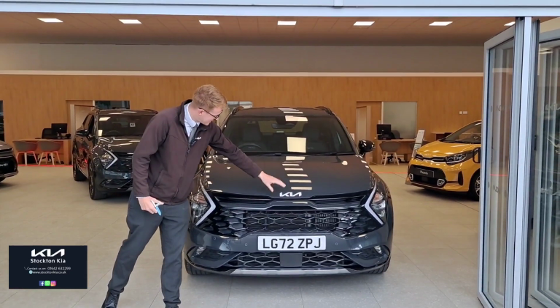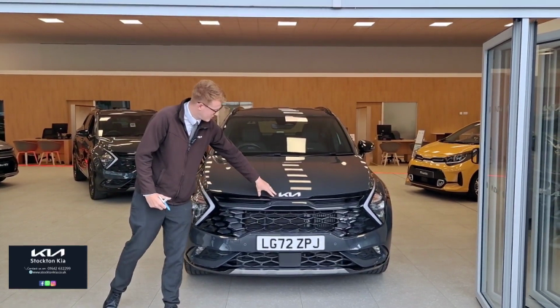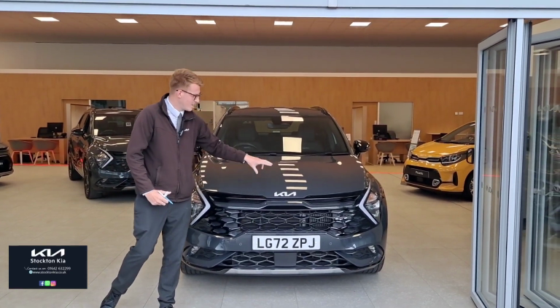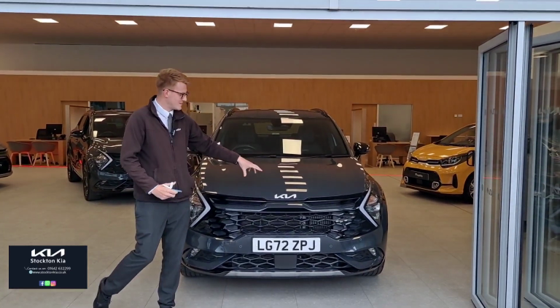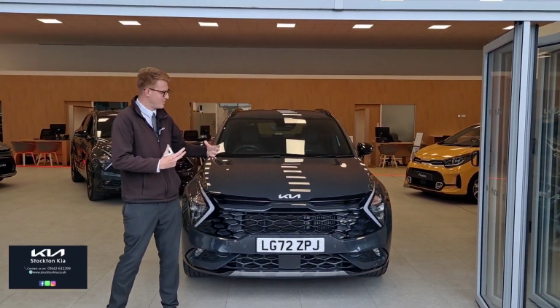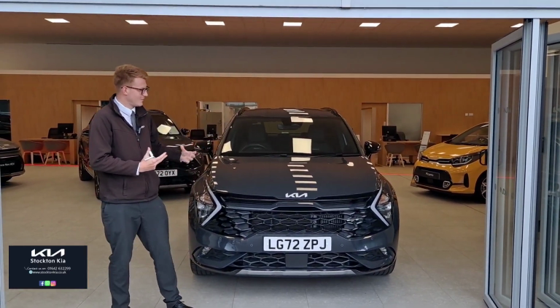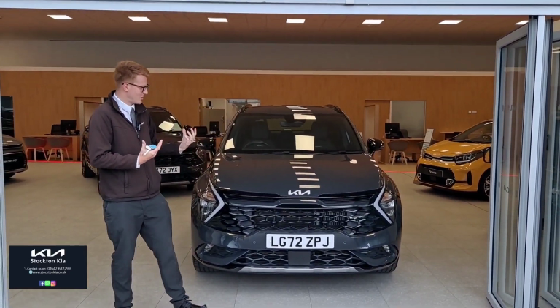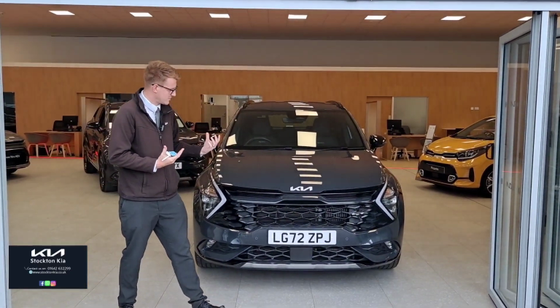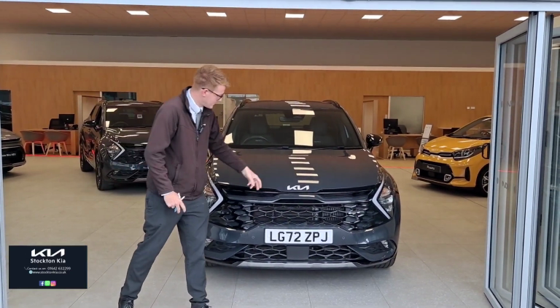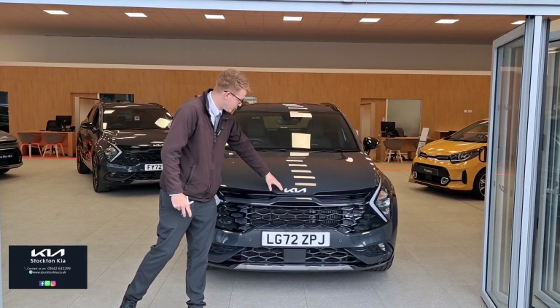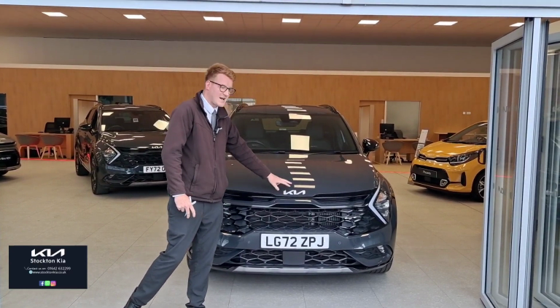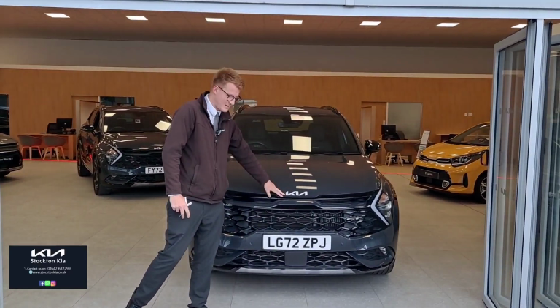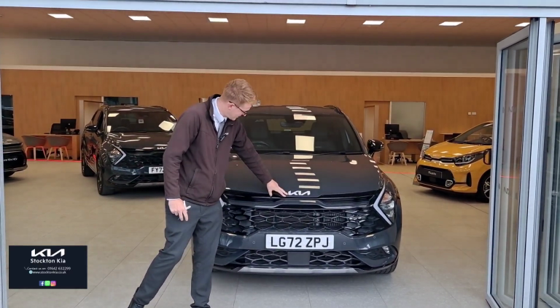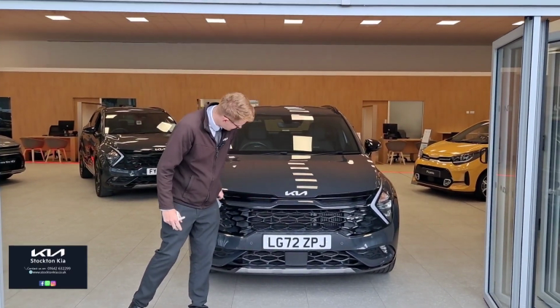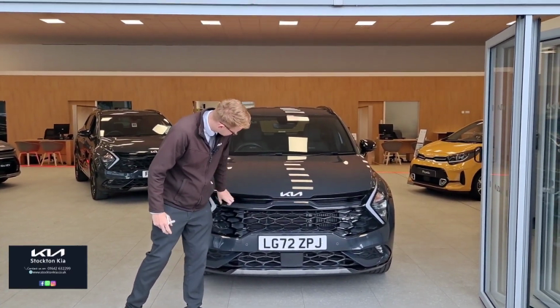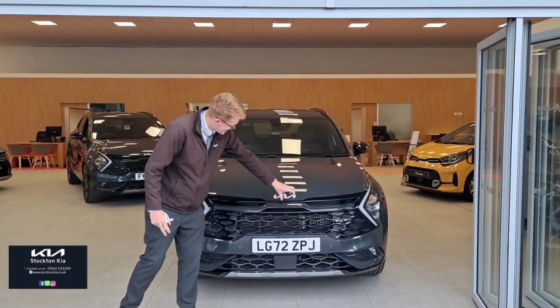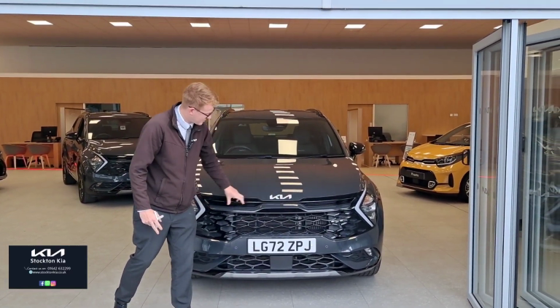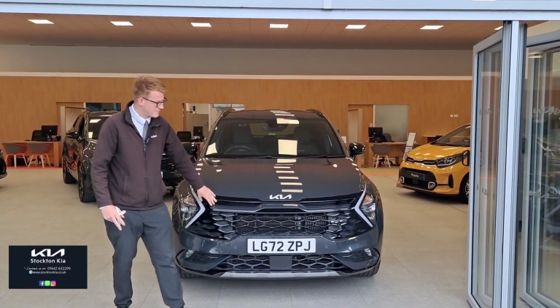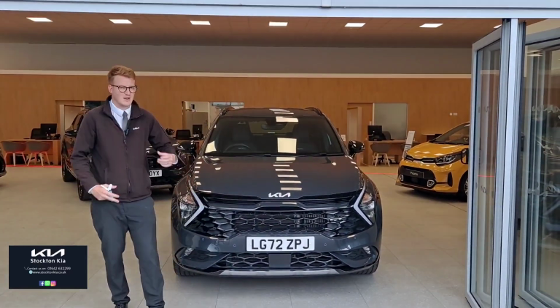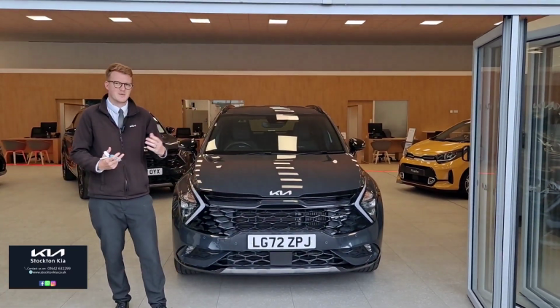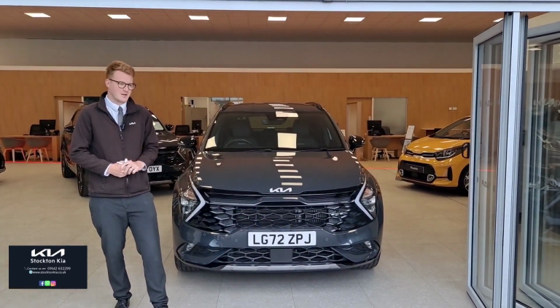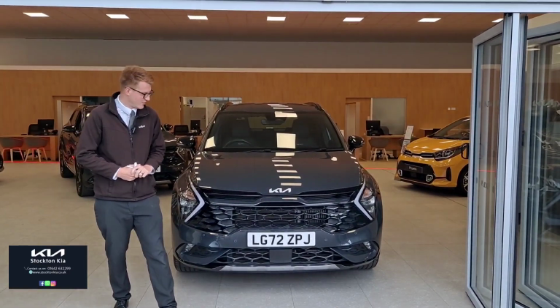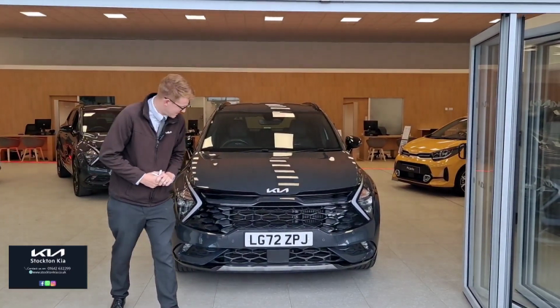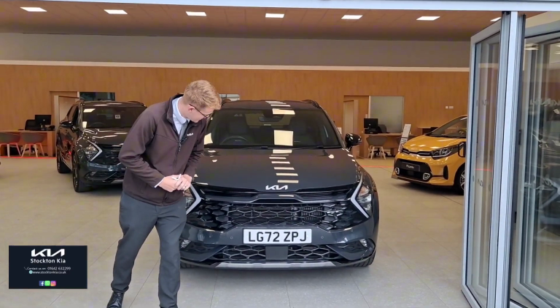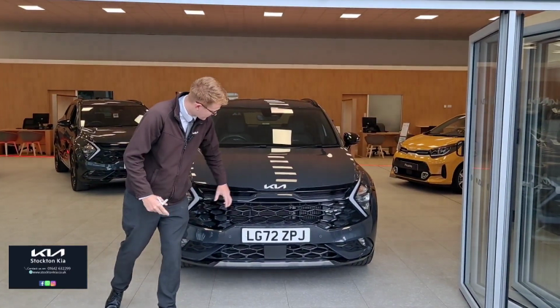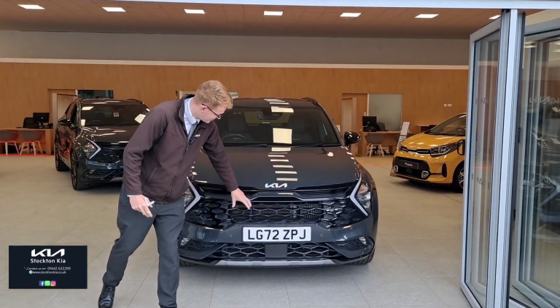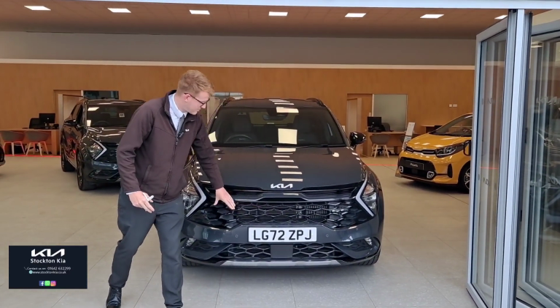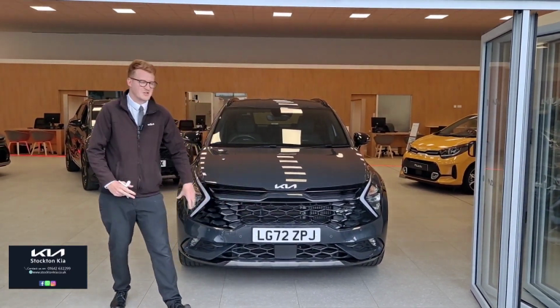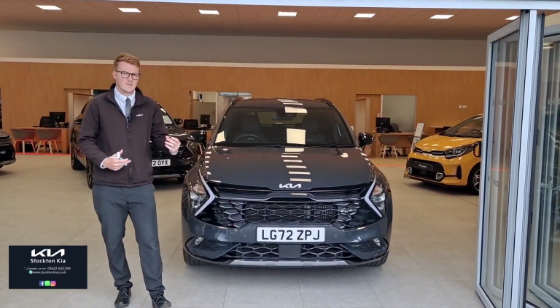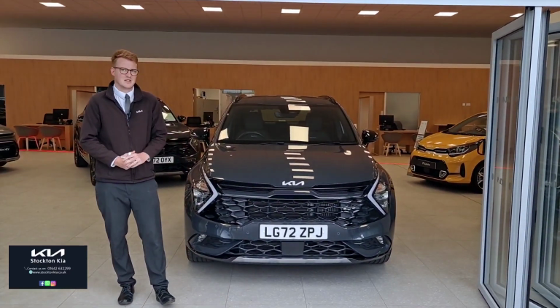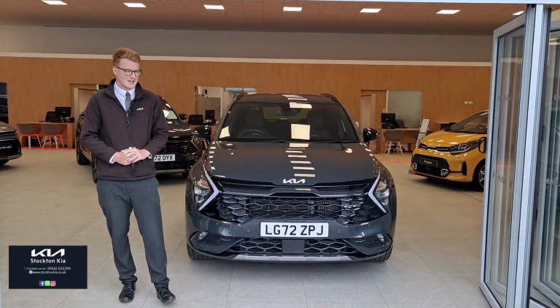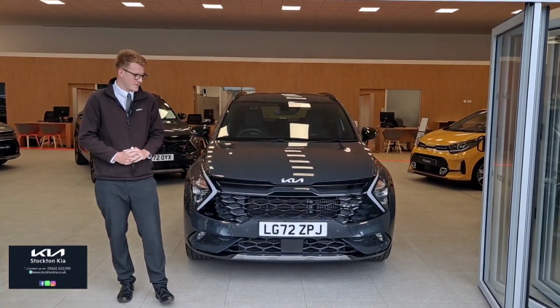We've got Kia's brand new logo and shape design on the new Sportage, front, back, and on the steering wheel. We've got a more subtle tiger nose grille design, which is a very famous feature on a Kia for many years now, and some lovely glossy black sections — again part of that GT Line styling package.